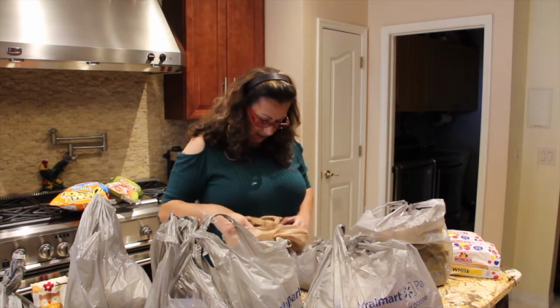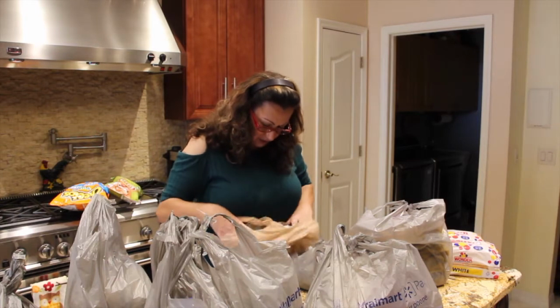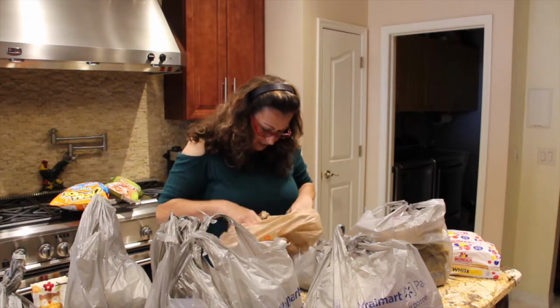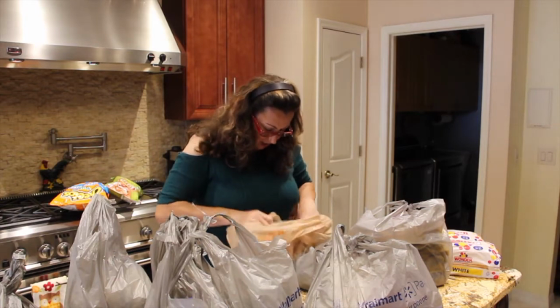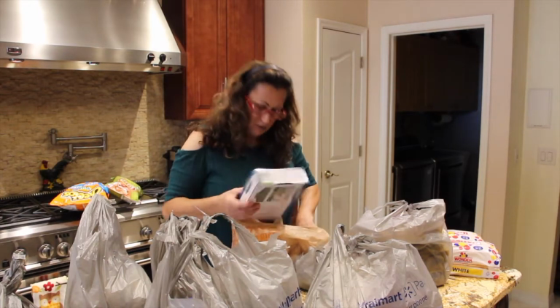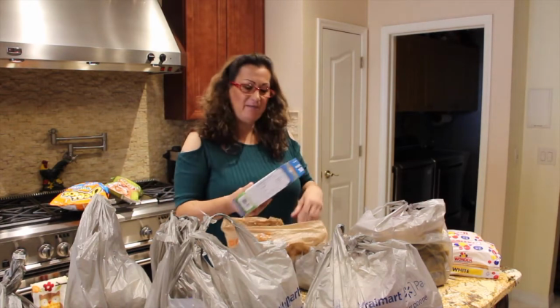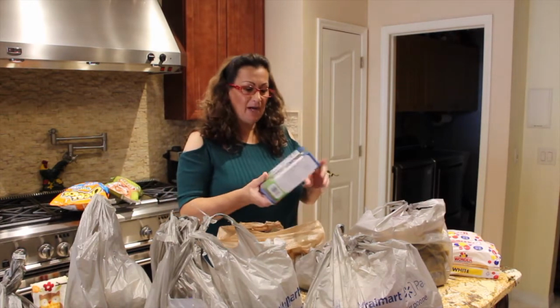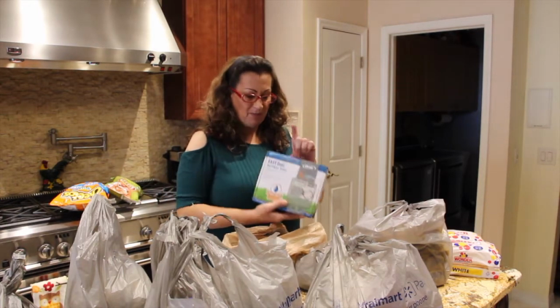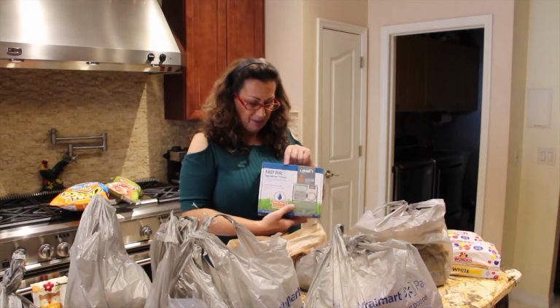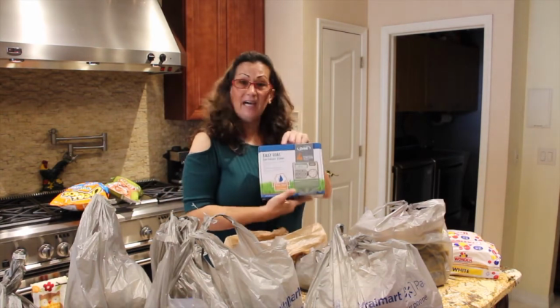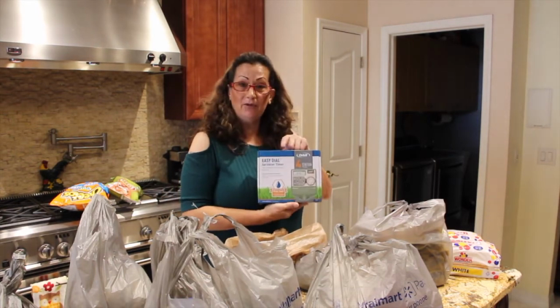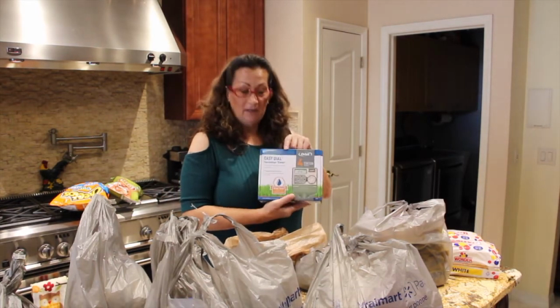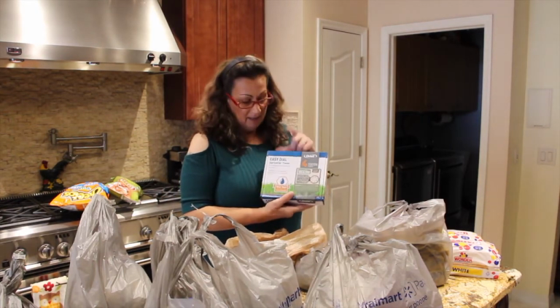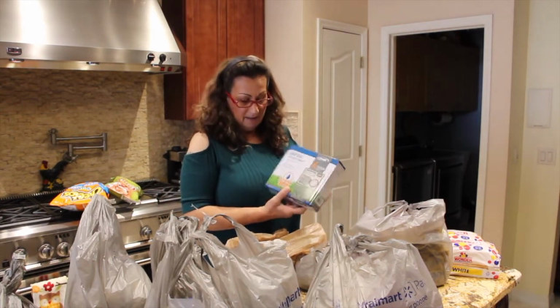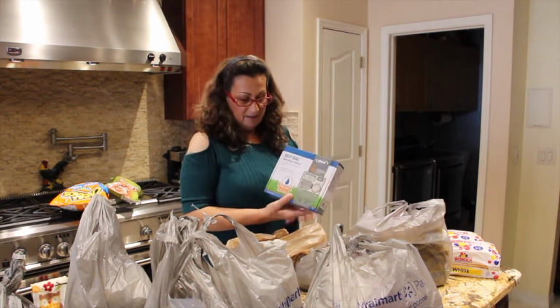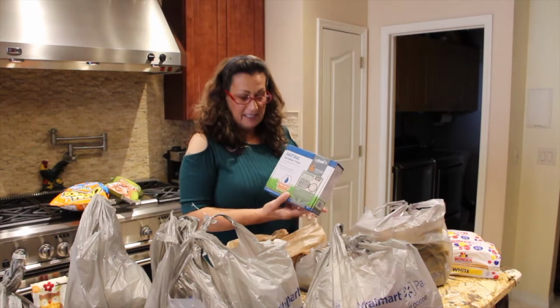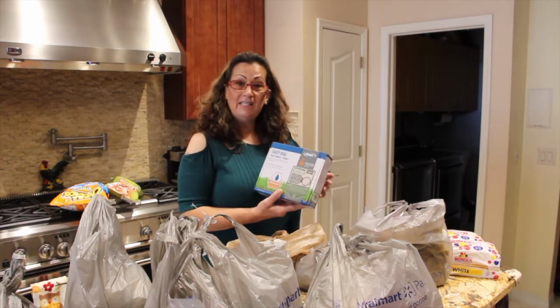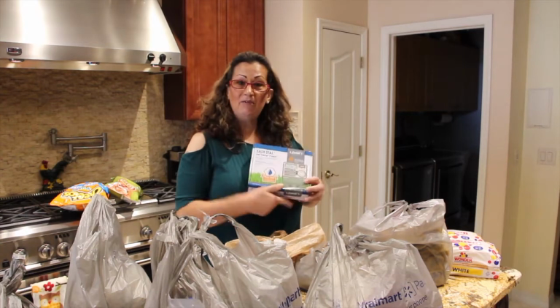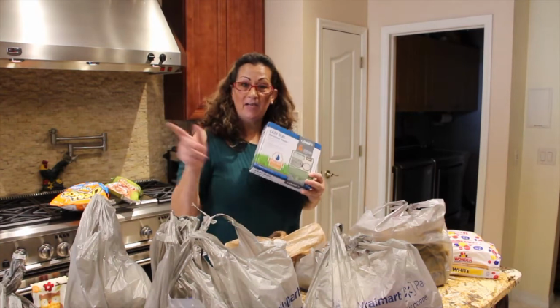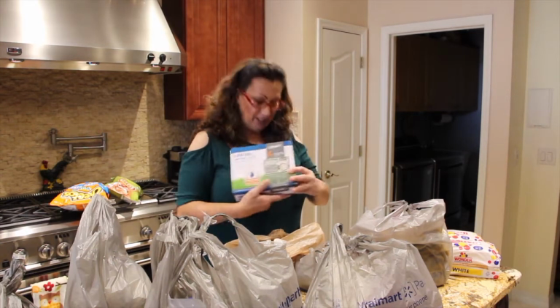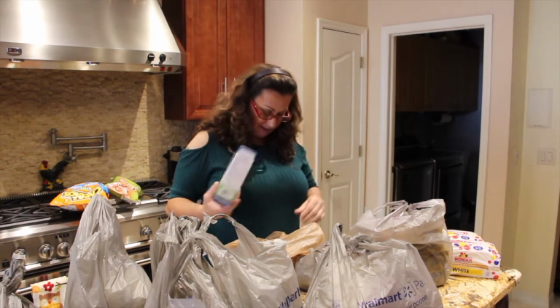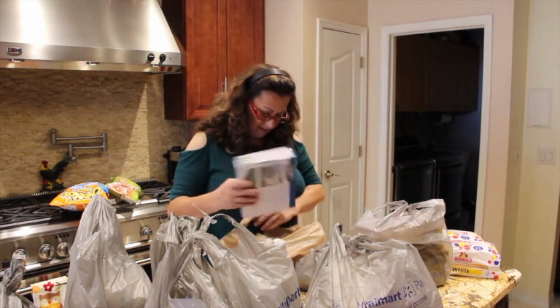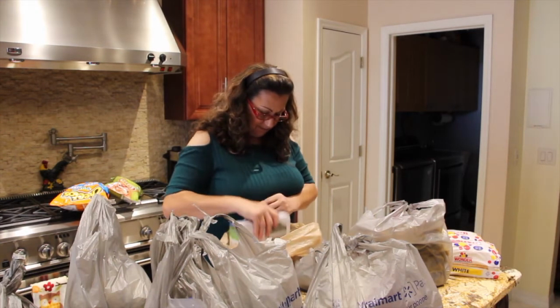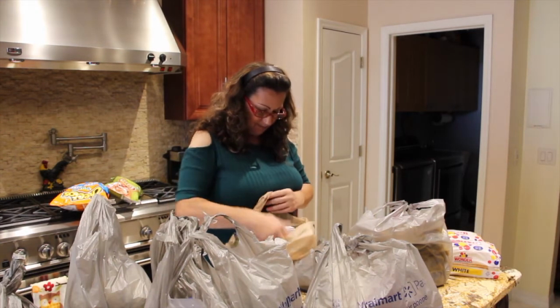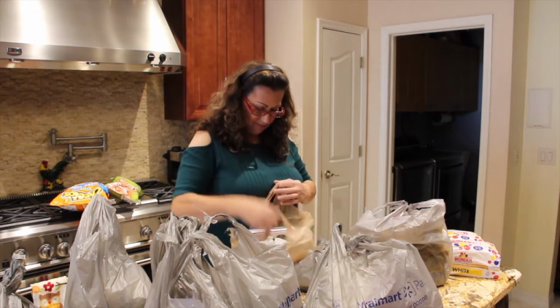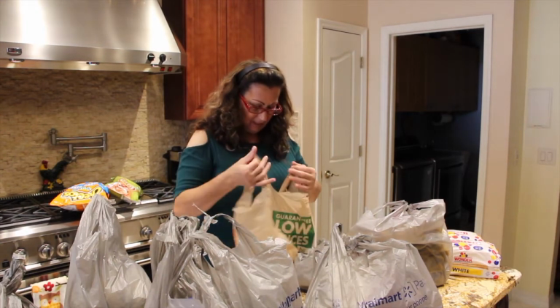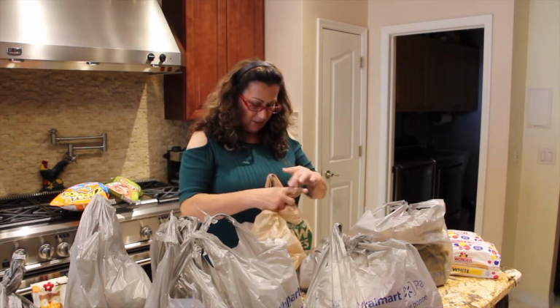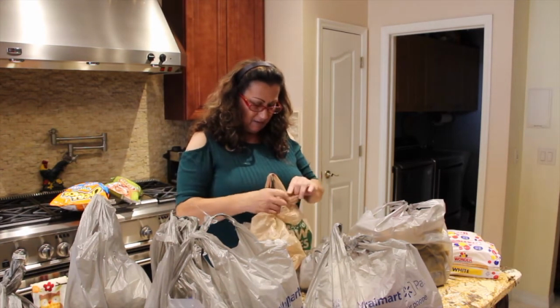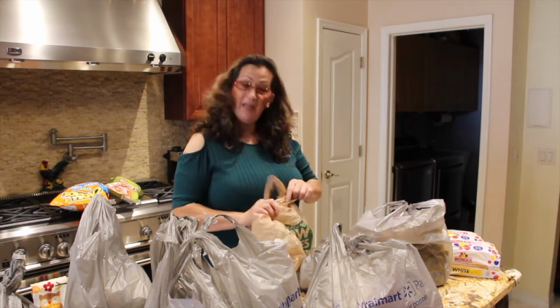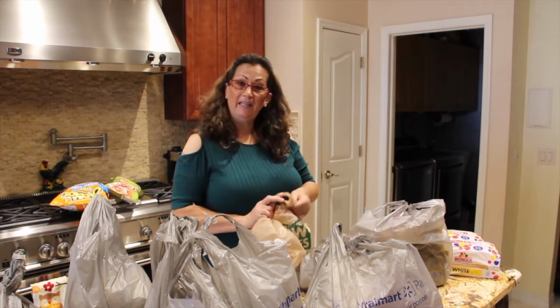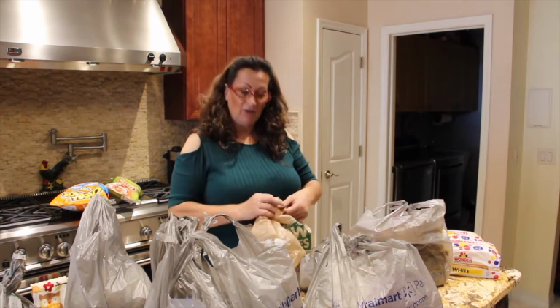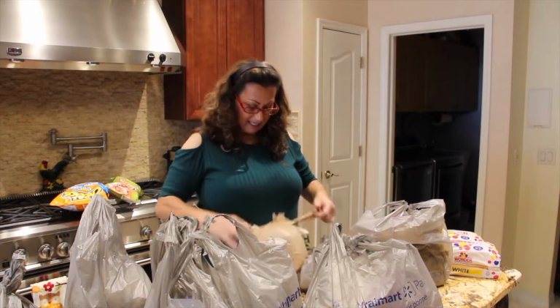I also had to stop at Home Depot. I had to pick up this timer — I needed a timer for my garden. So I'll have him put that in later on today.